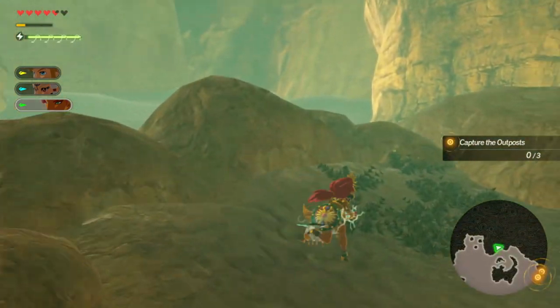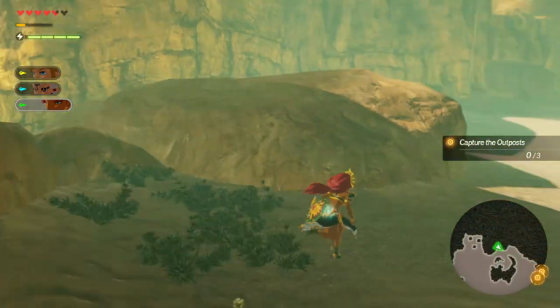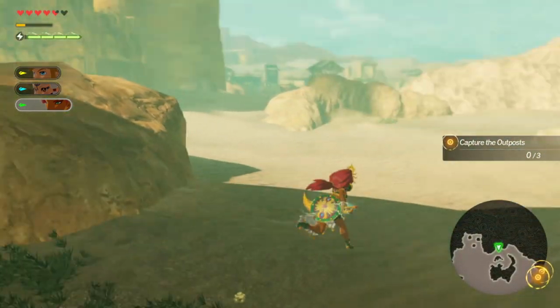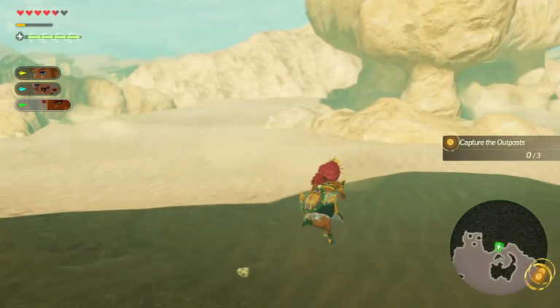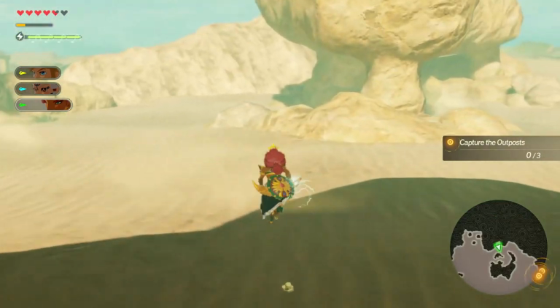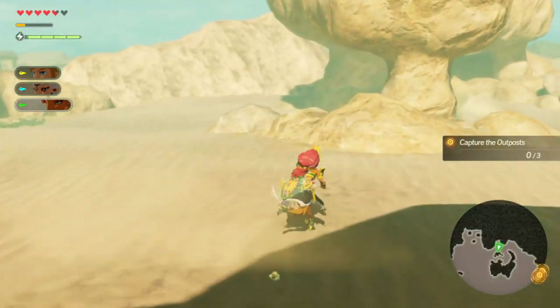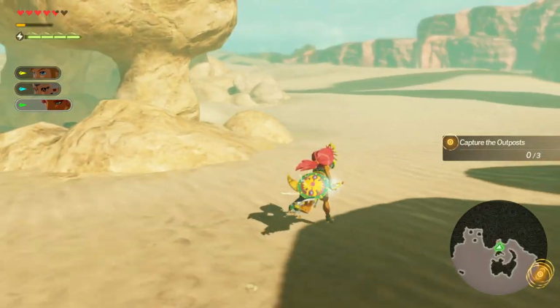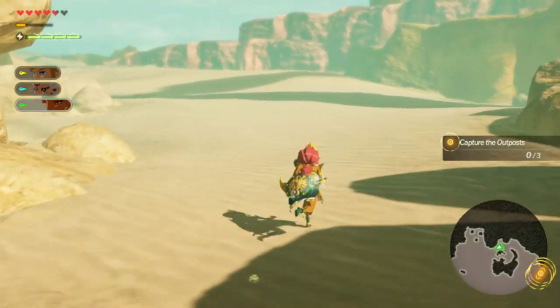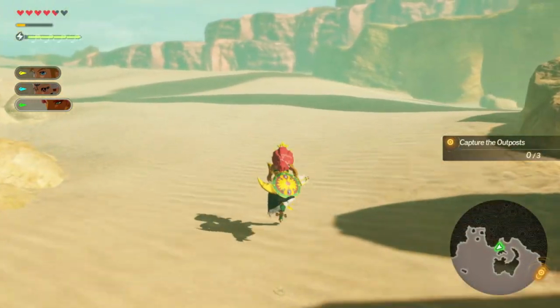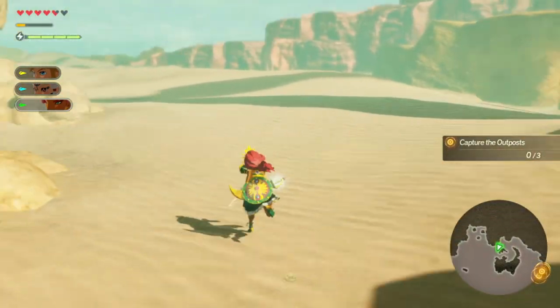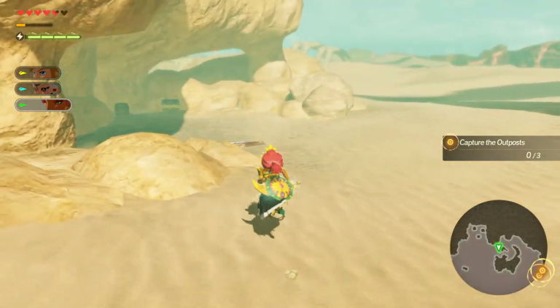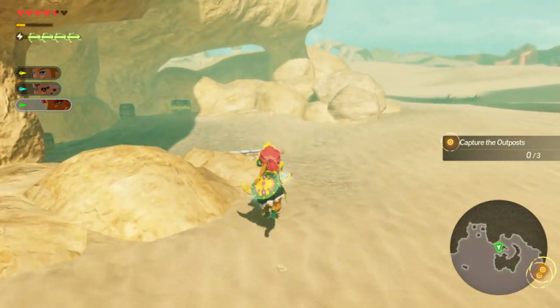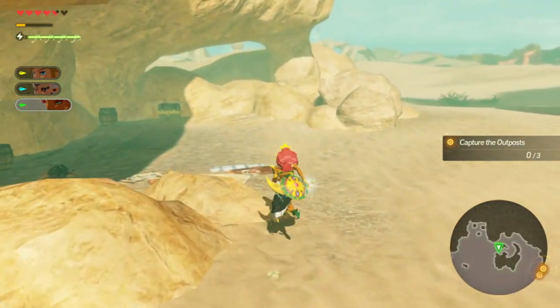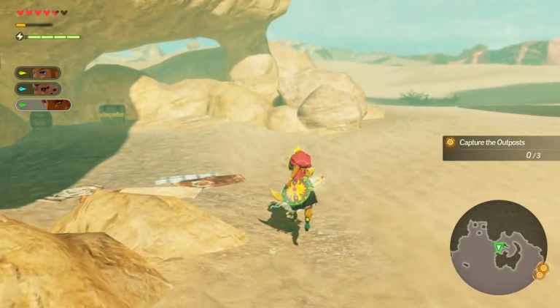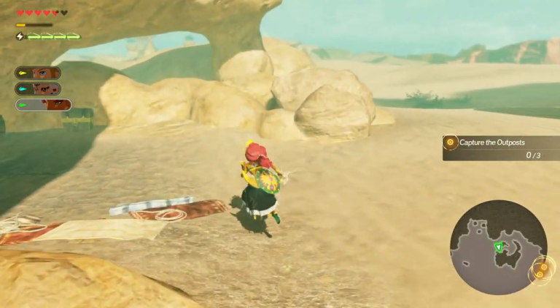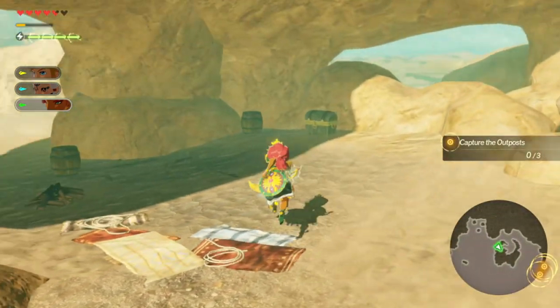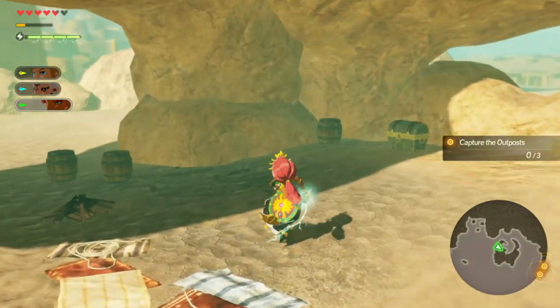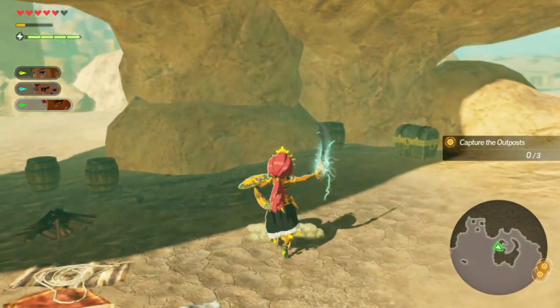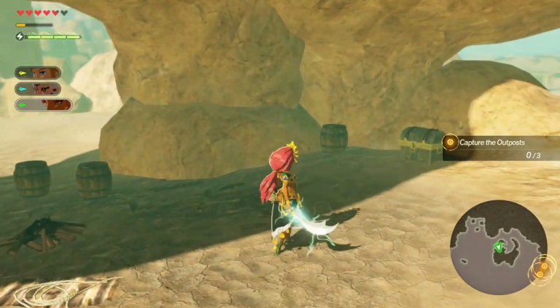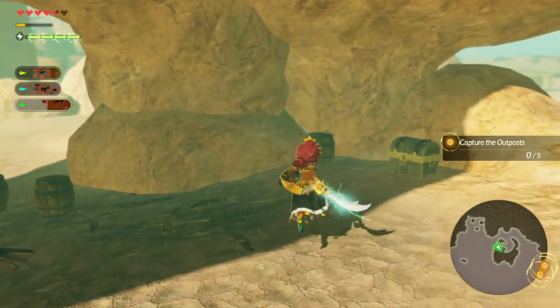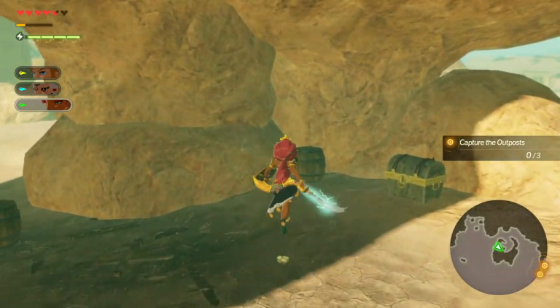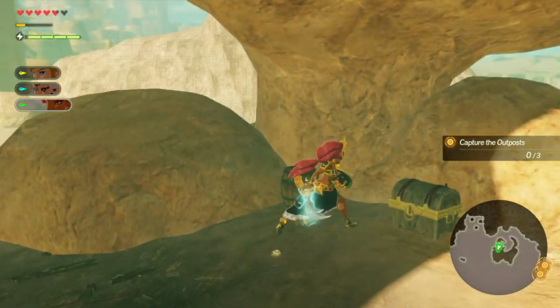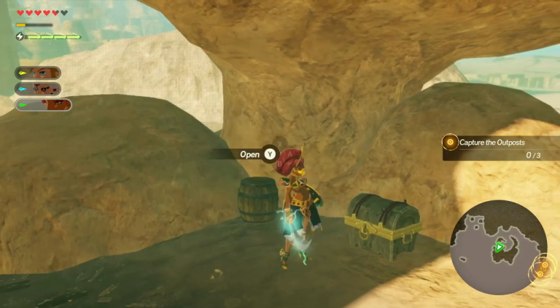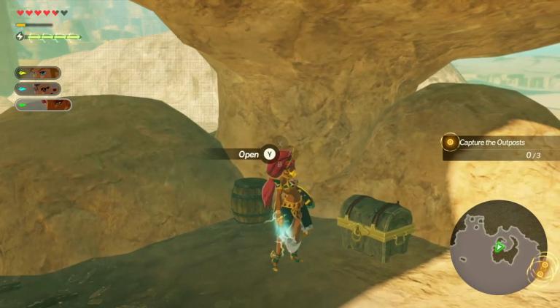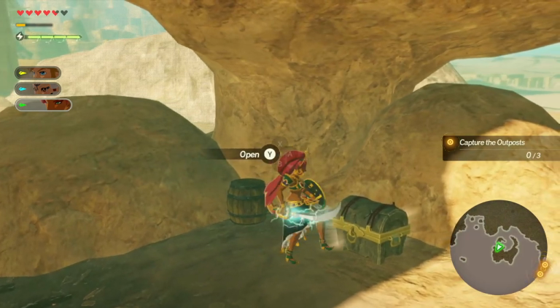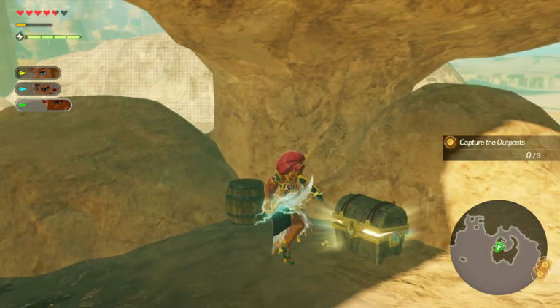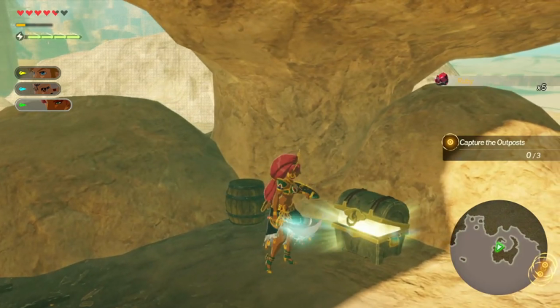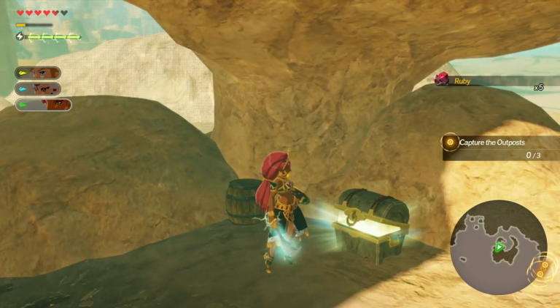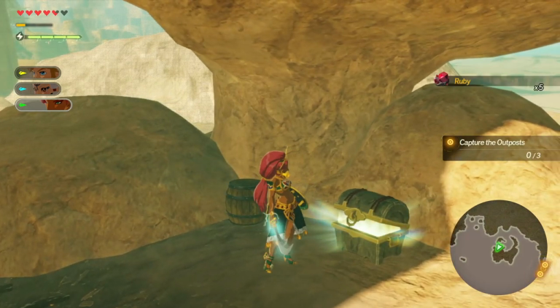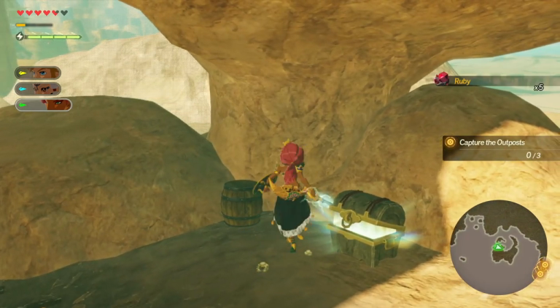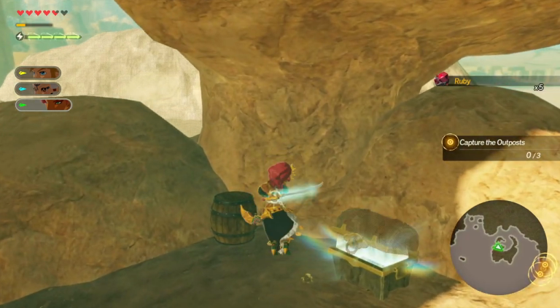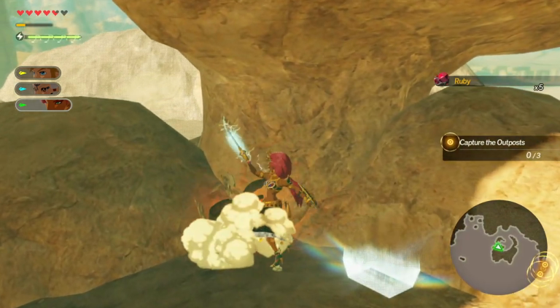But more importantly, in this tiny little cleft is another rock box containing some rocks — but these ones are sparkly.